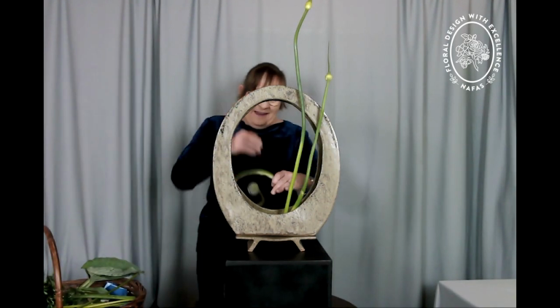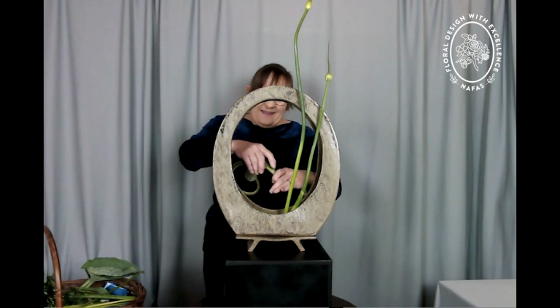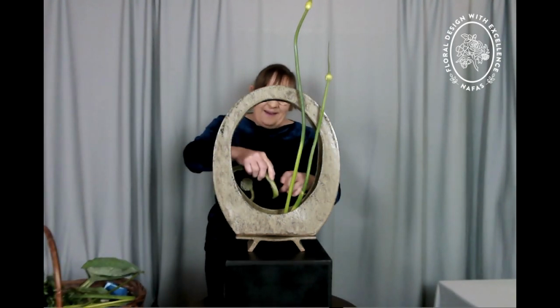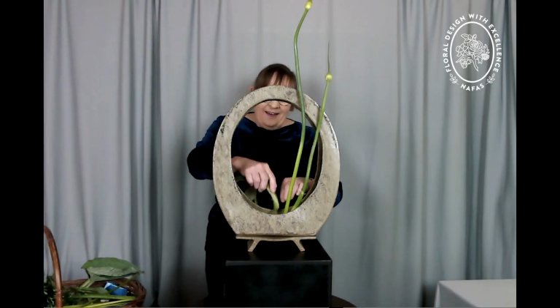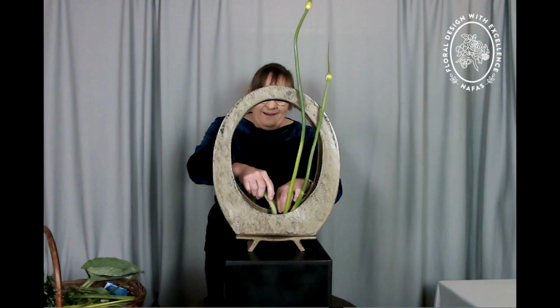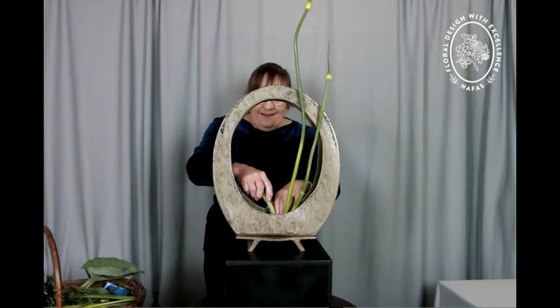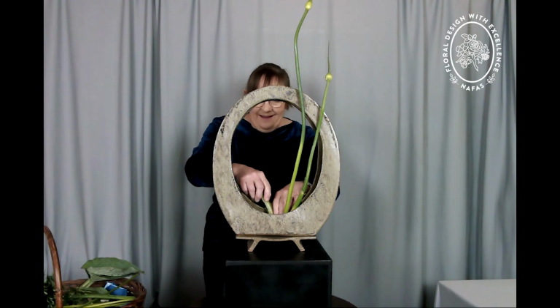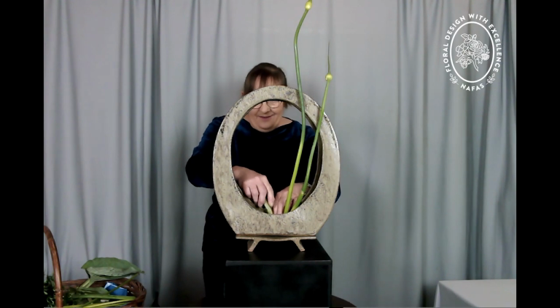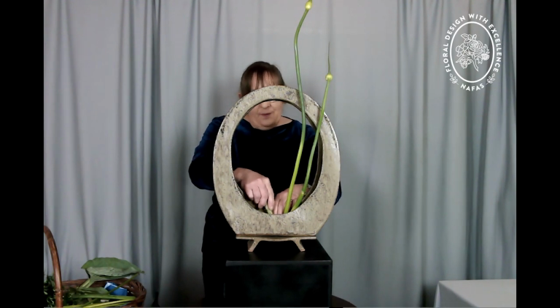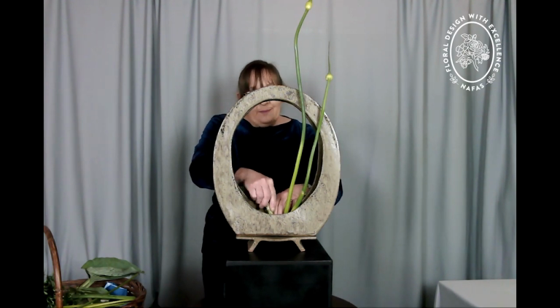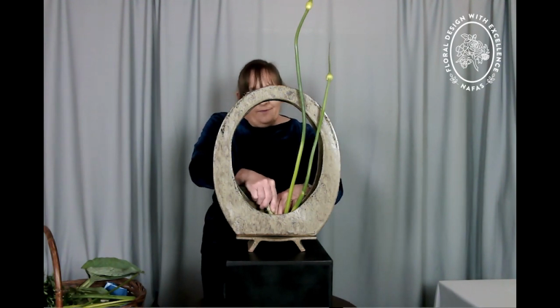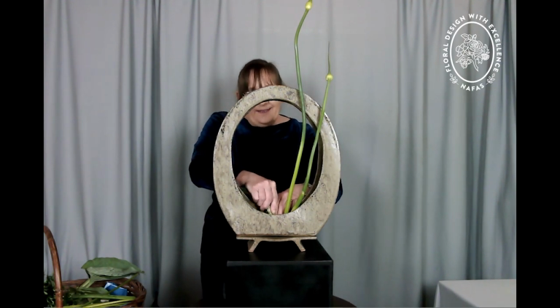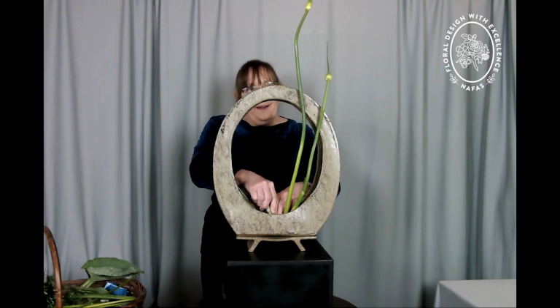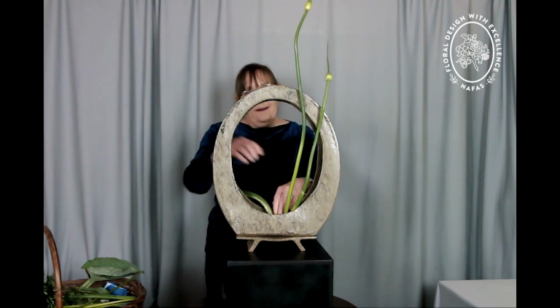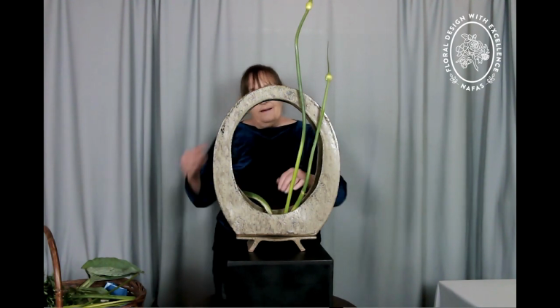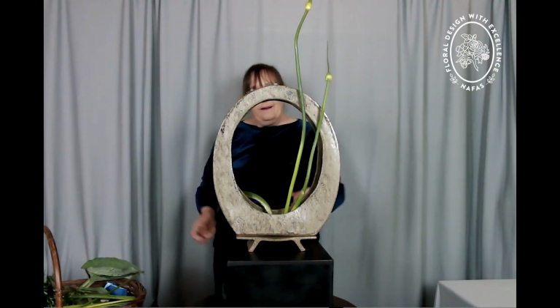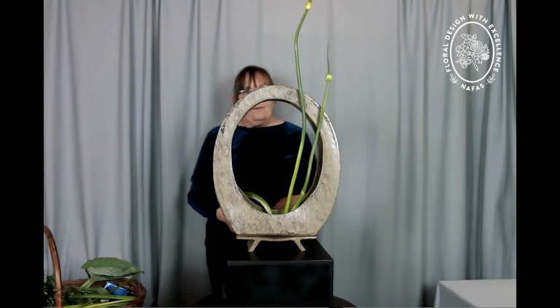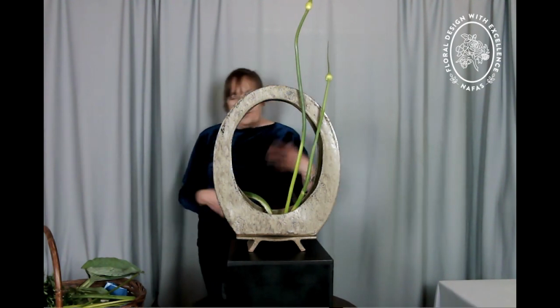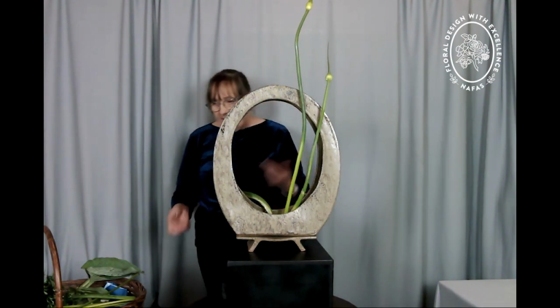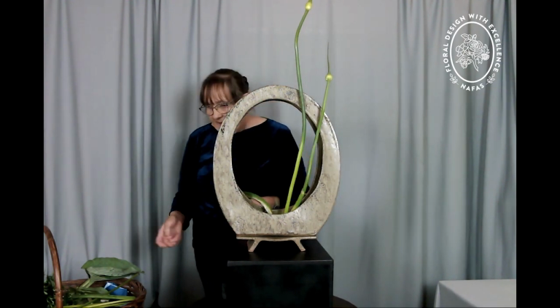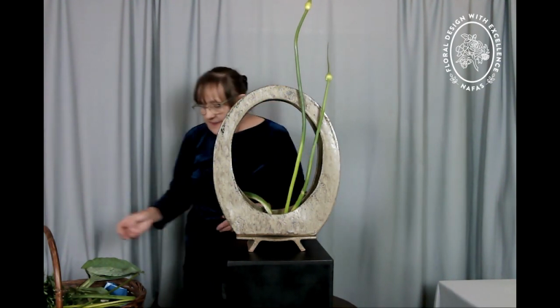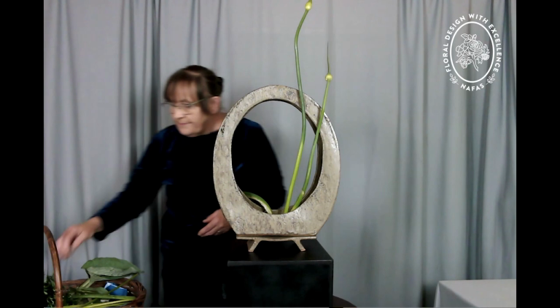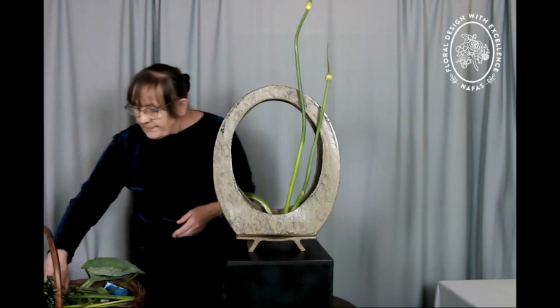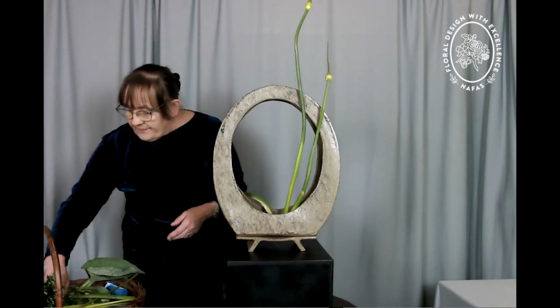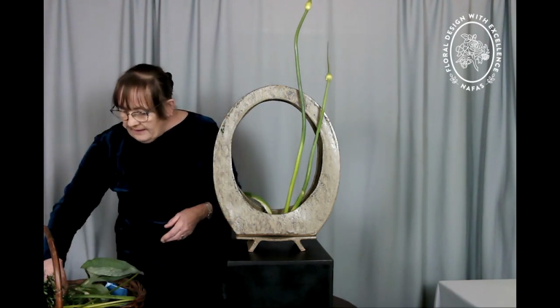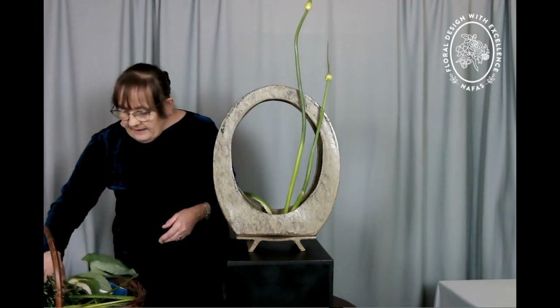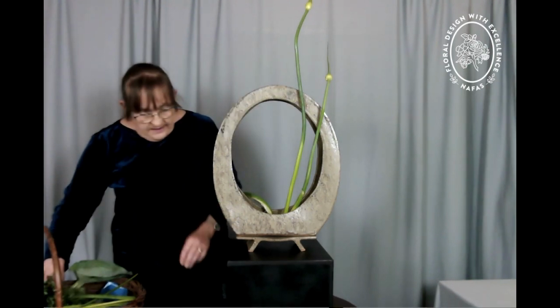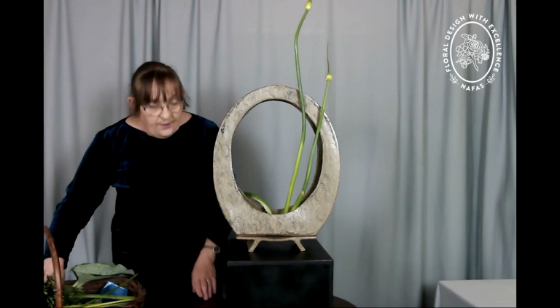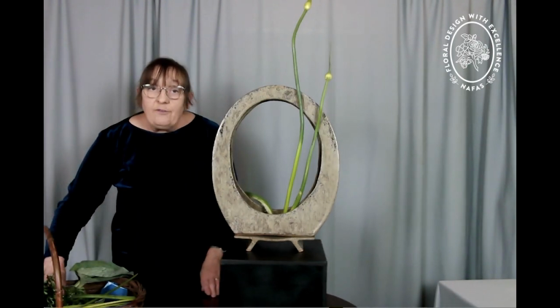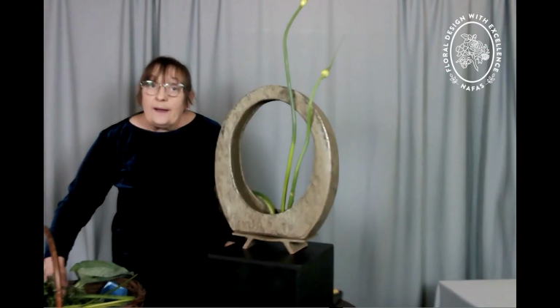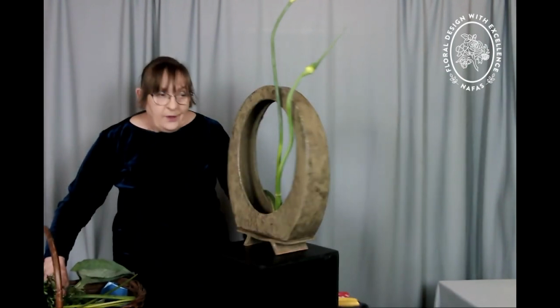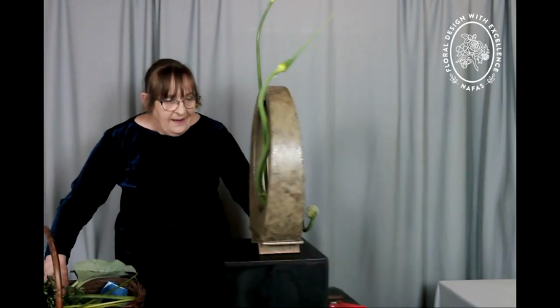Starting off with a few of the Alliums — isn't that one just a wonderful shape? It can come in to the bottom of the design here, and I have the three Alliums in. So you can have a quick look at that.